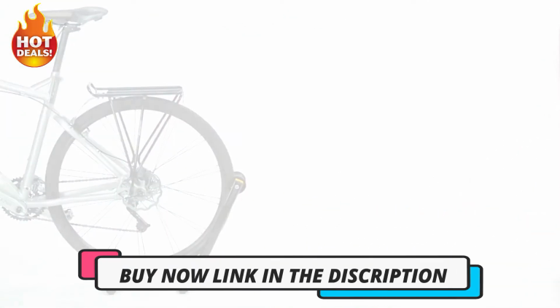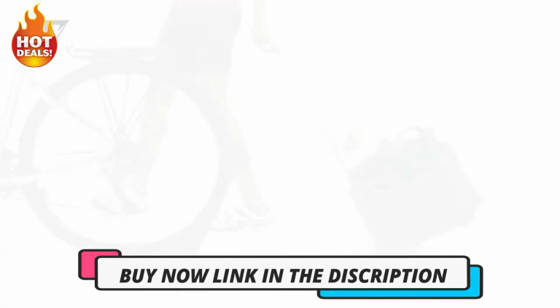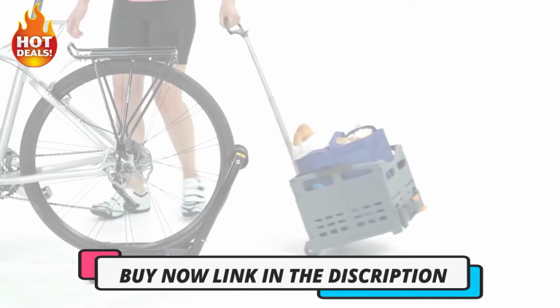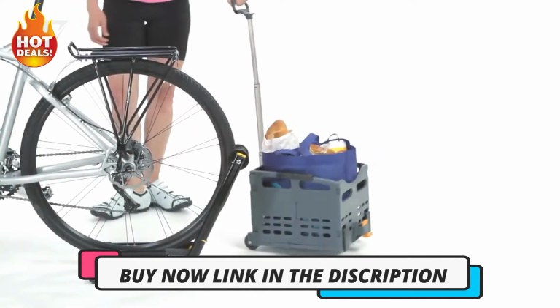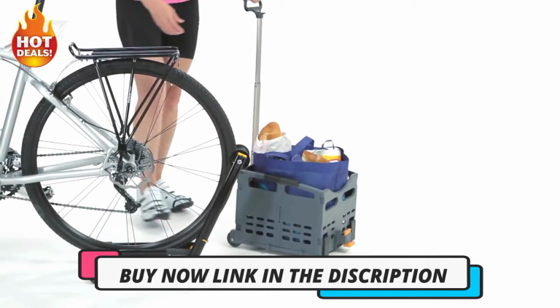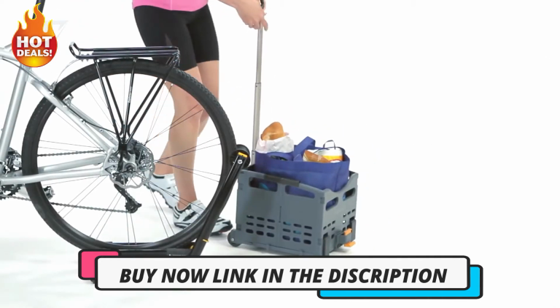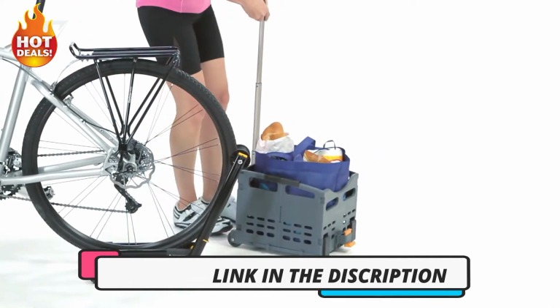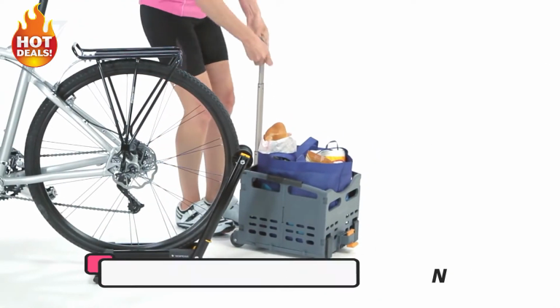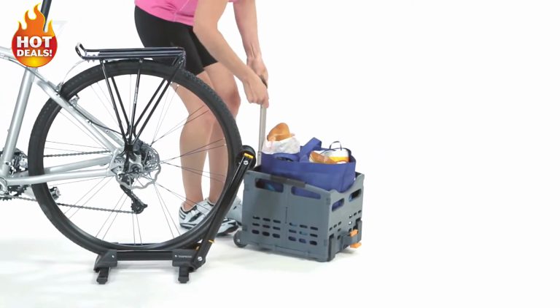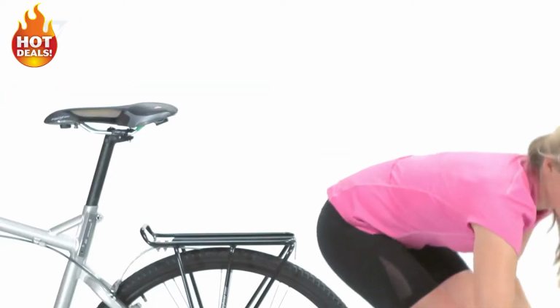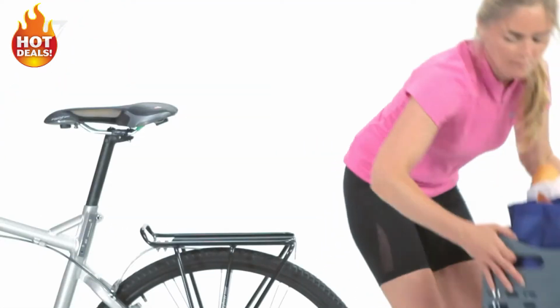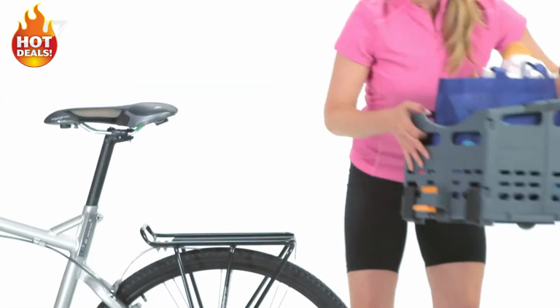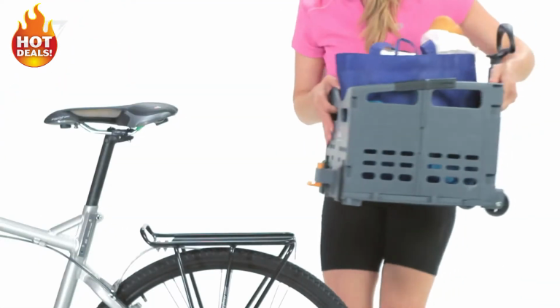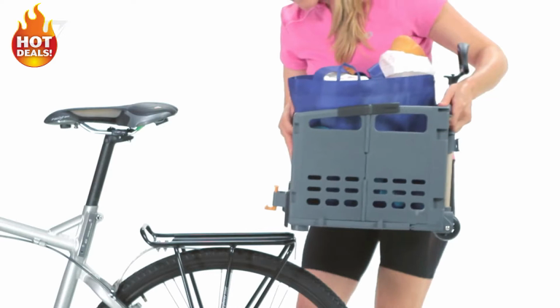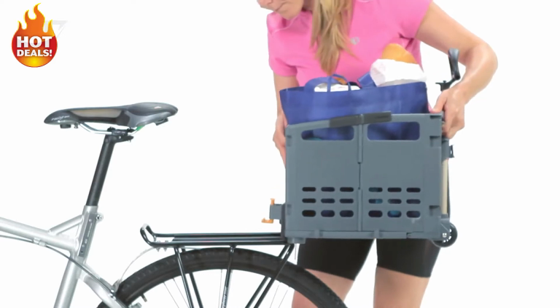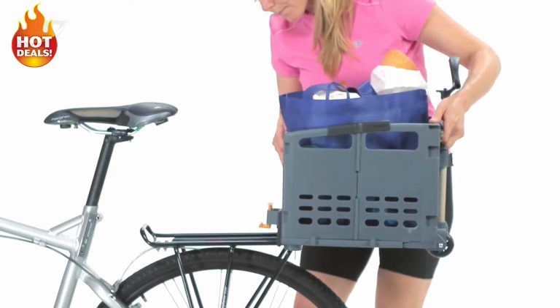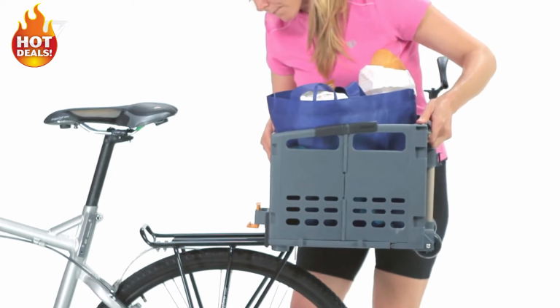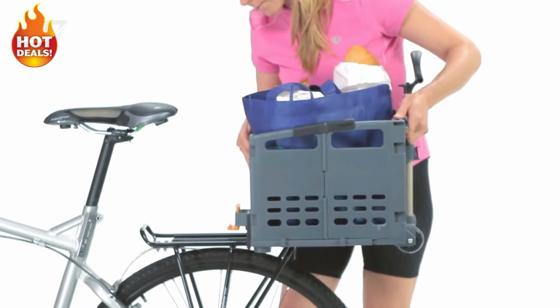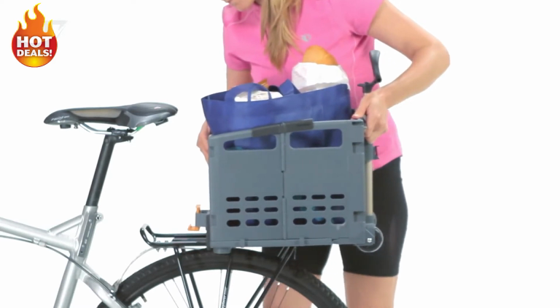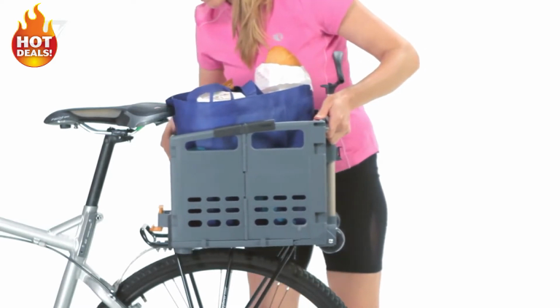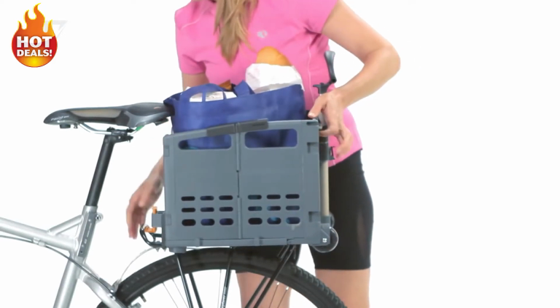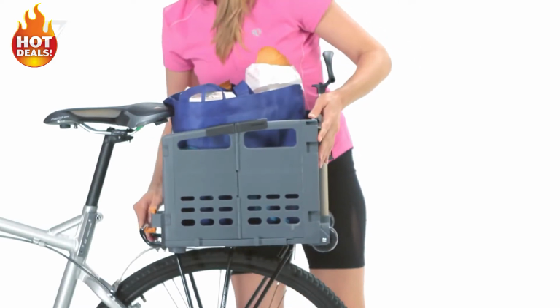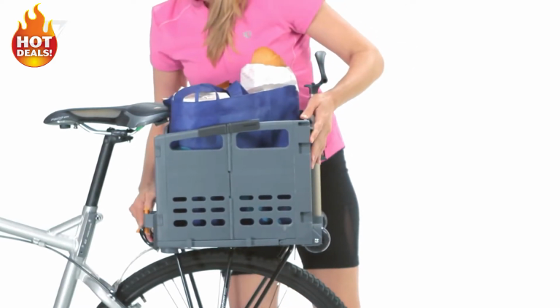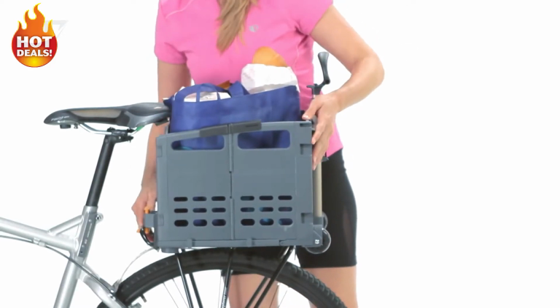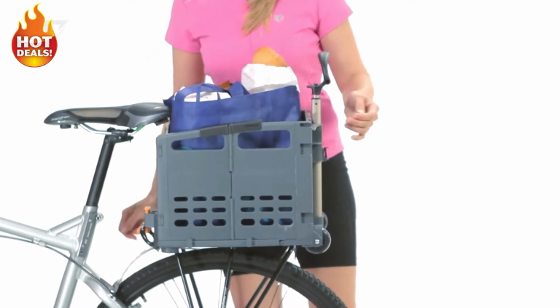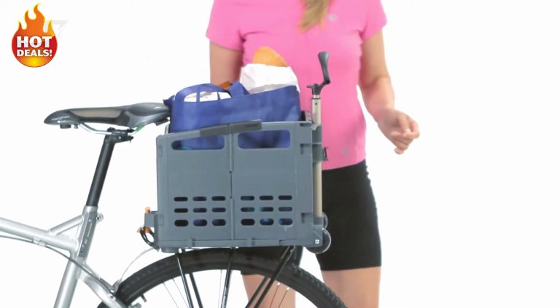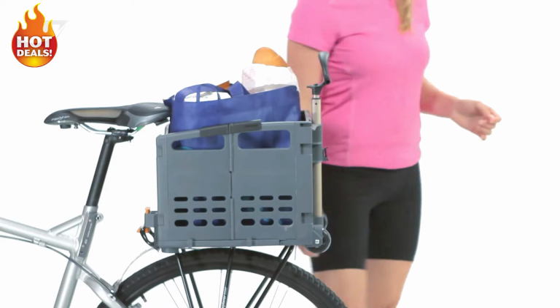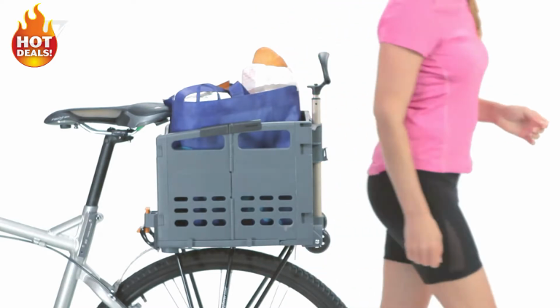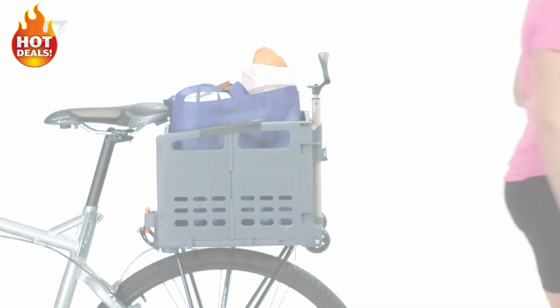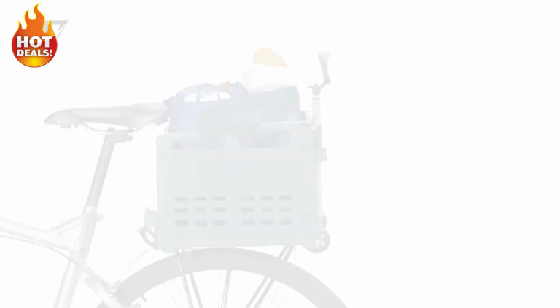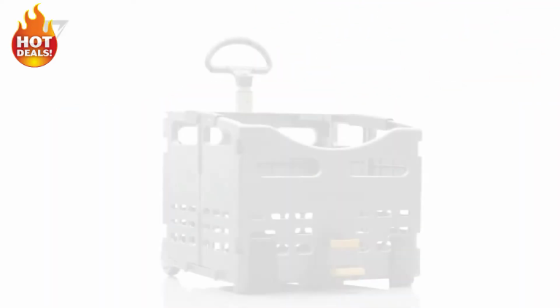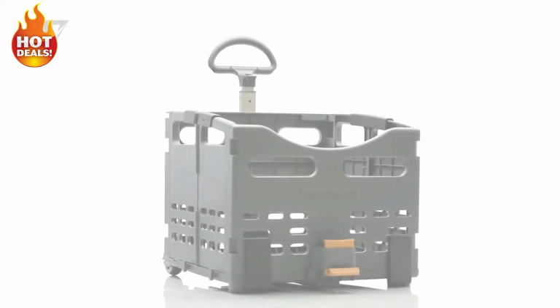The Trolley Tote is MTX QuickTrack compatible for secure slide-and-click mounting and removal on all Topeak MTX racks. An optional cargo net easily clips to the Trolley Tote to keep cargo secure while cycling.